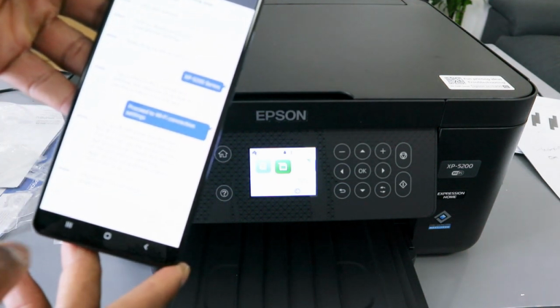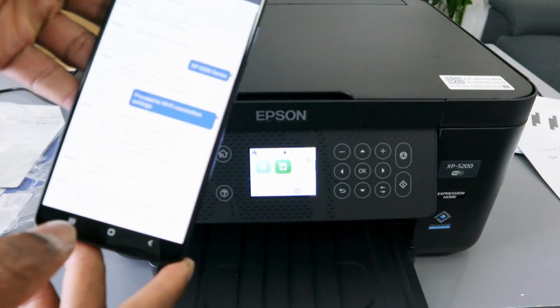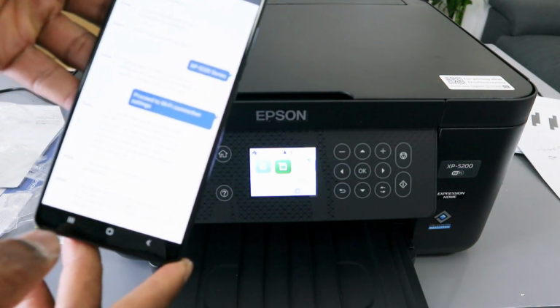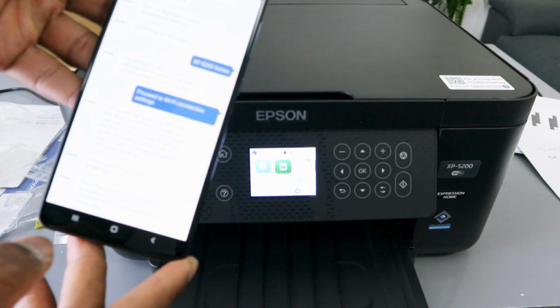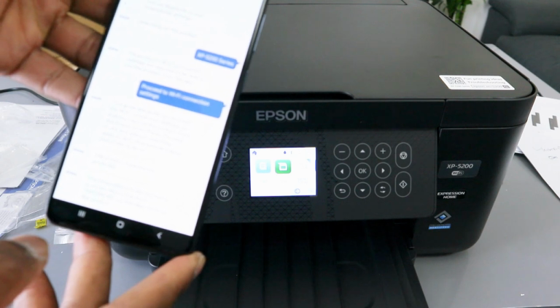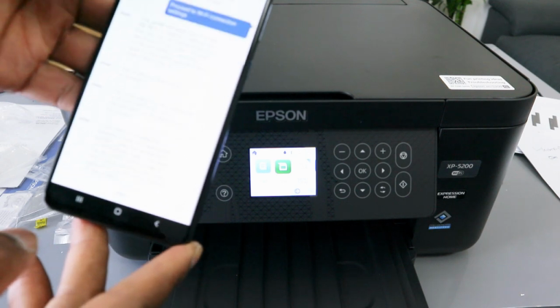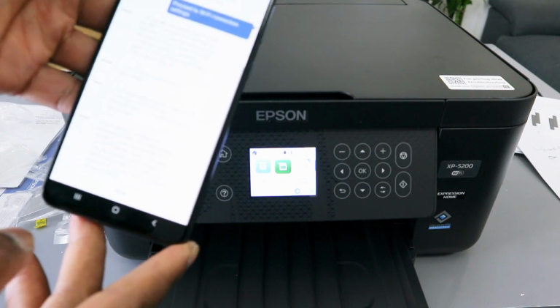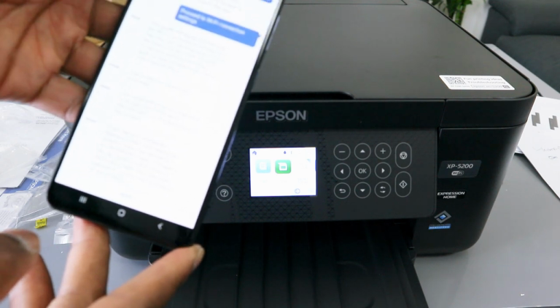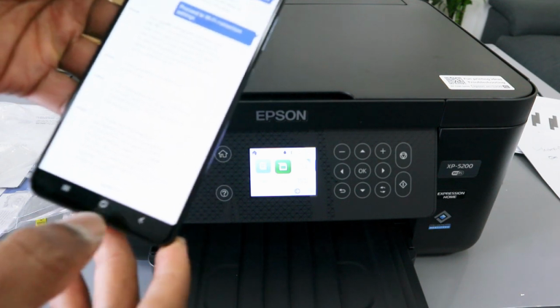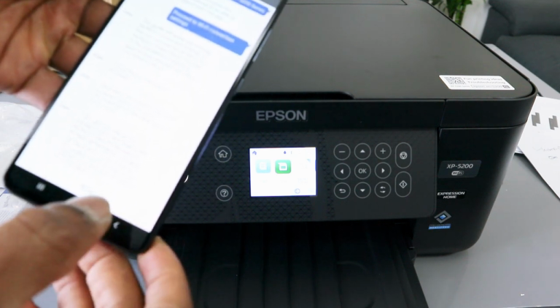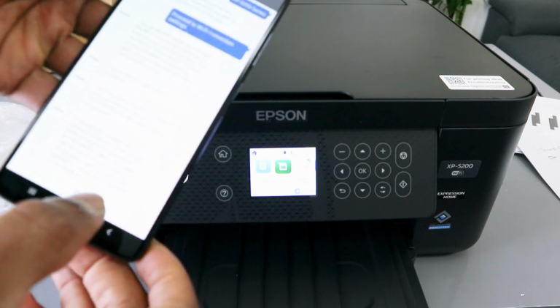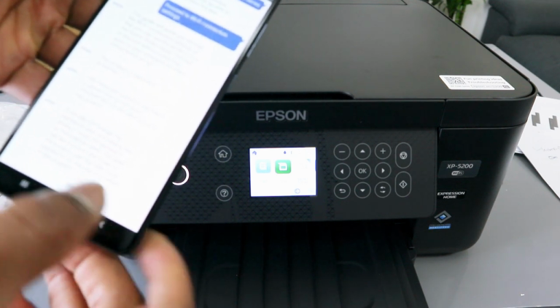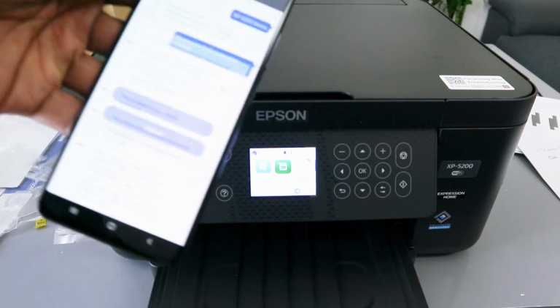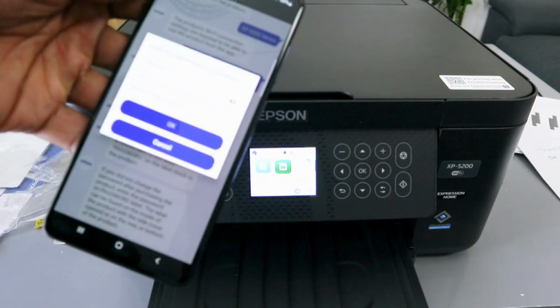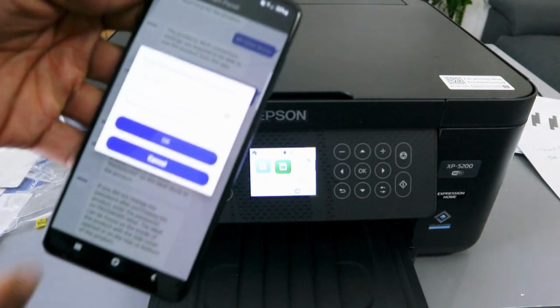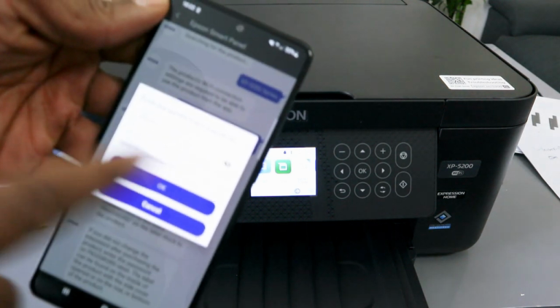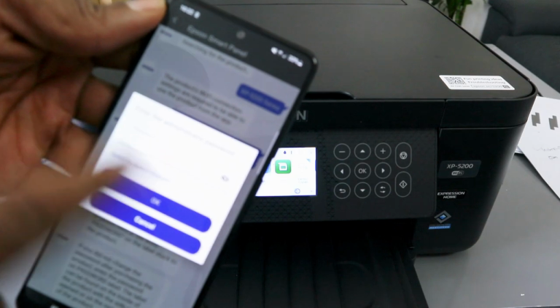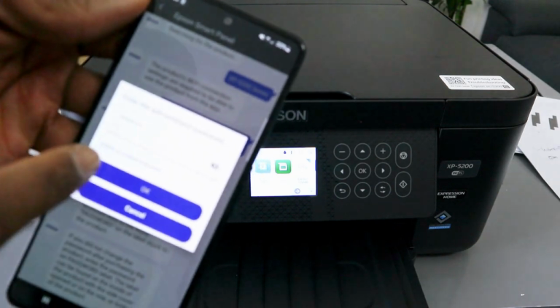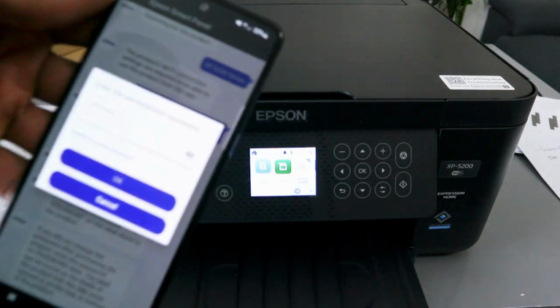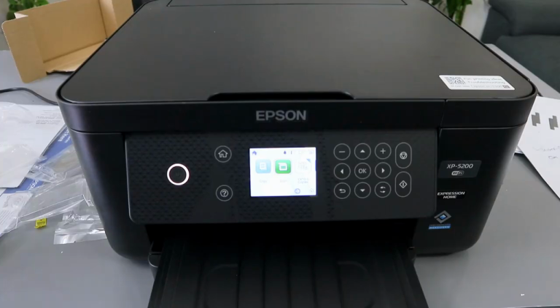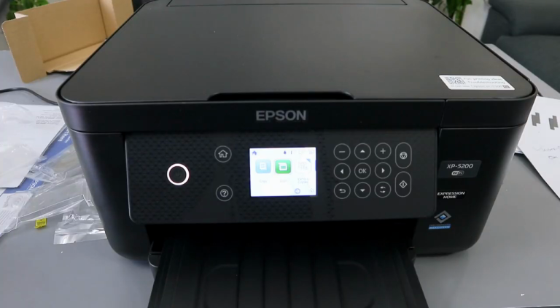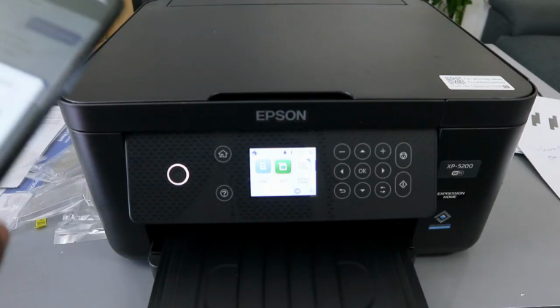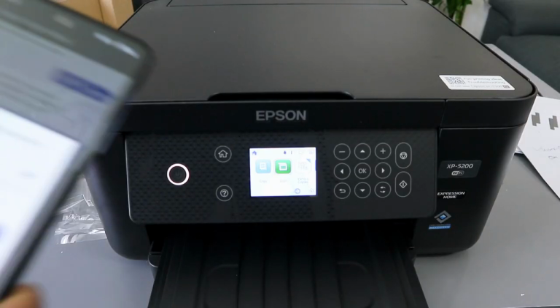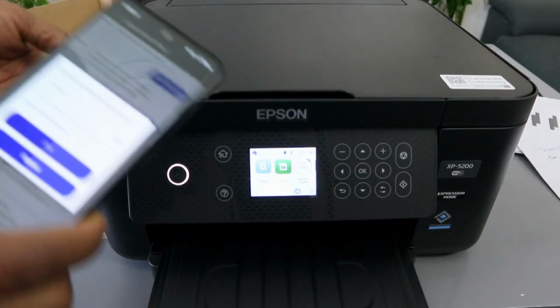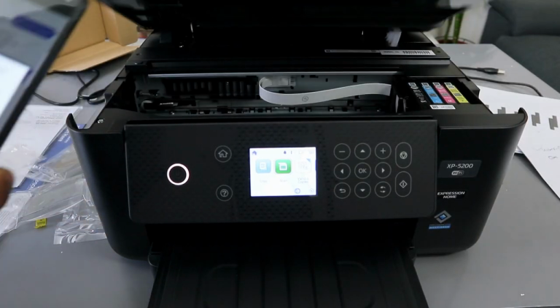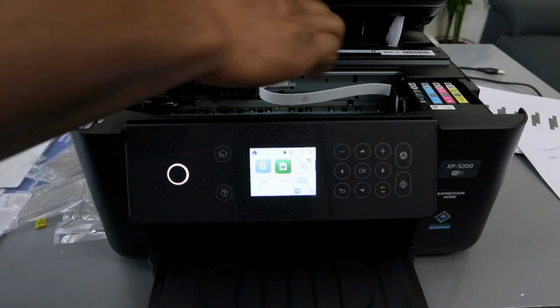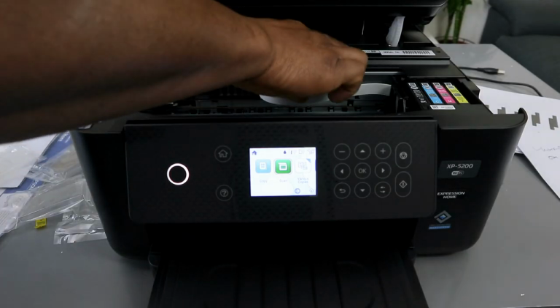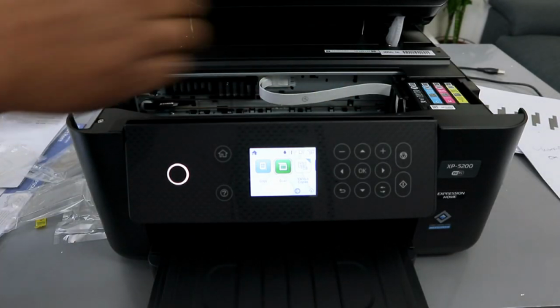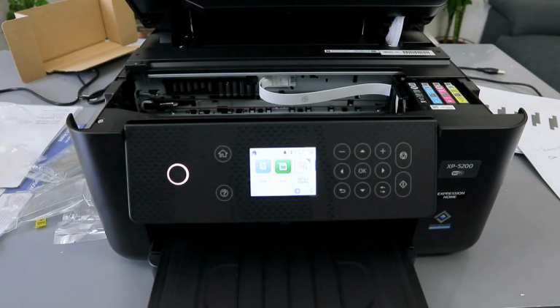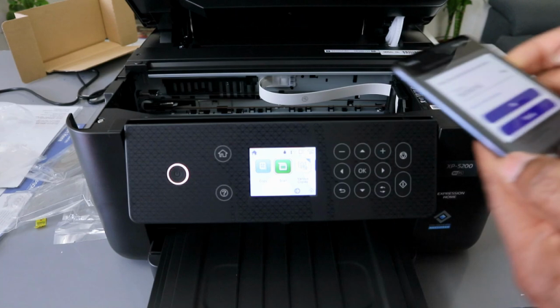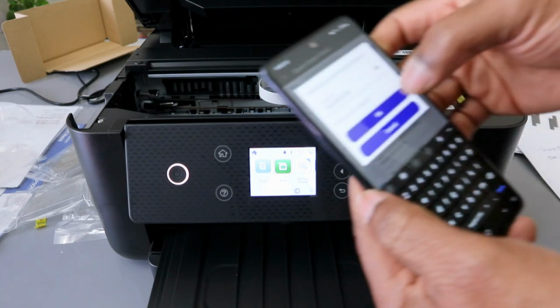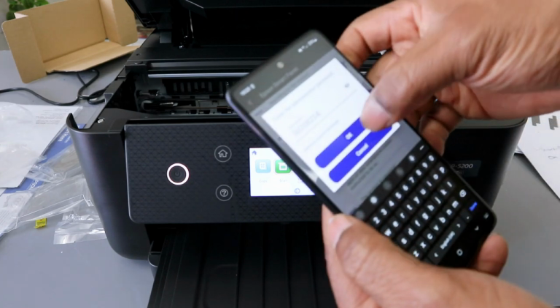The product is protected — select Next. You need to put in the password. It will ask you to enter the administrative password, so look for the password on the printer itself, then select OK.